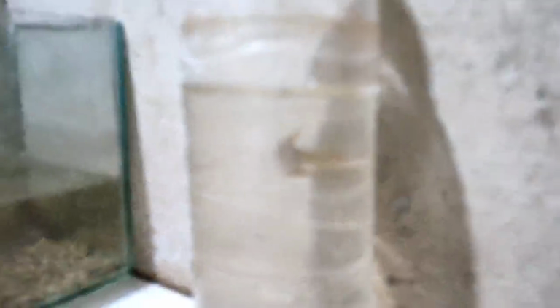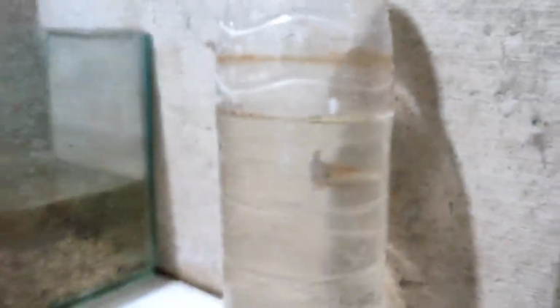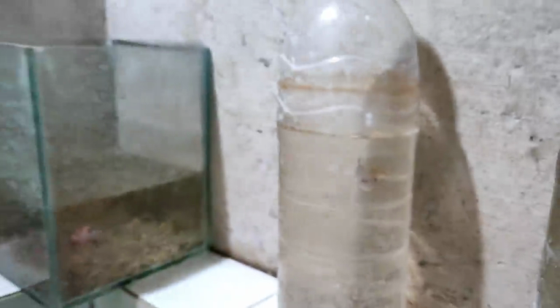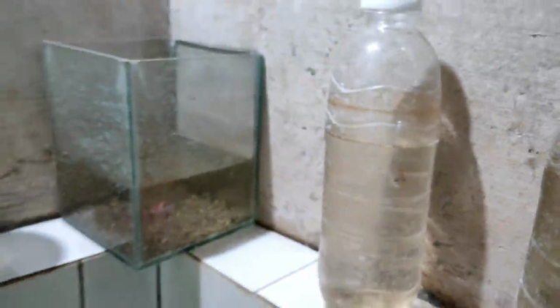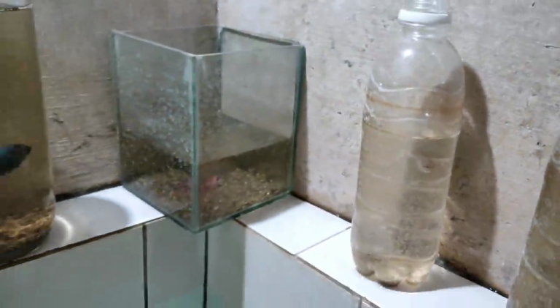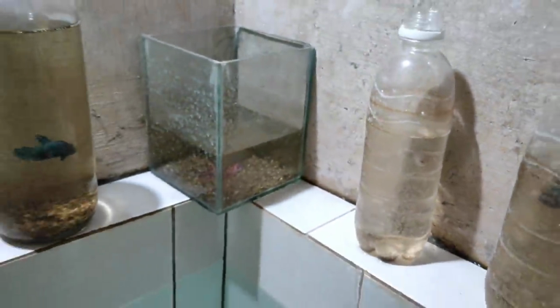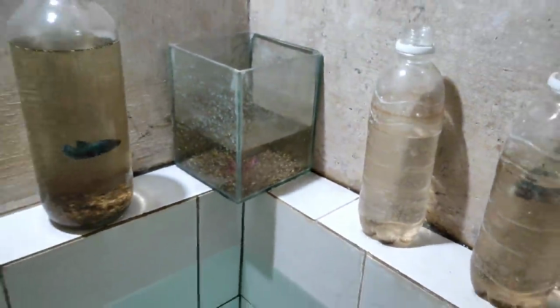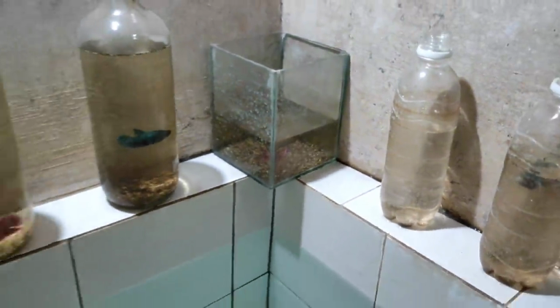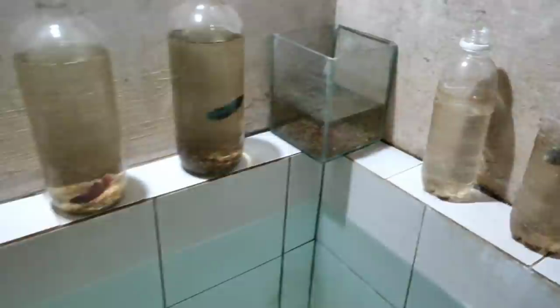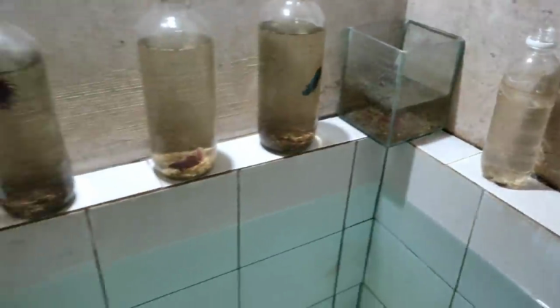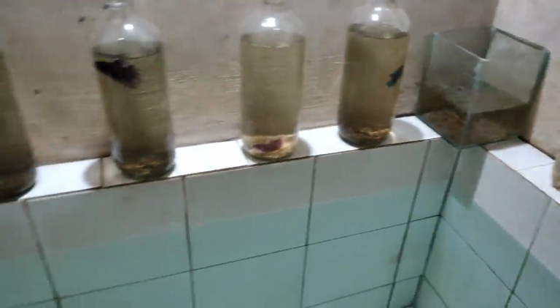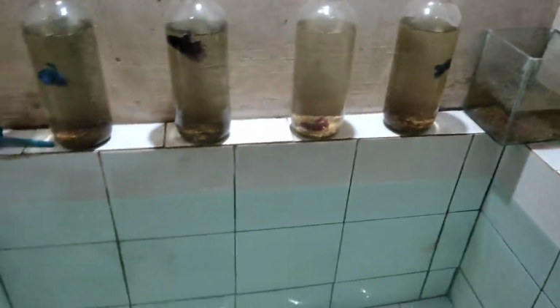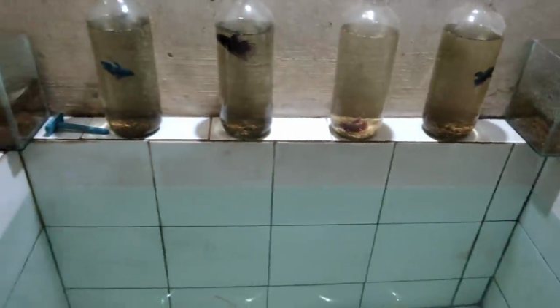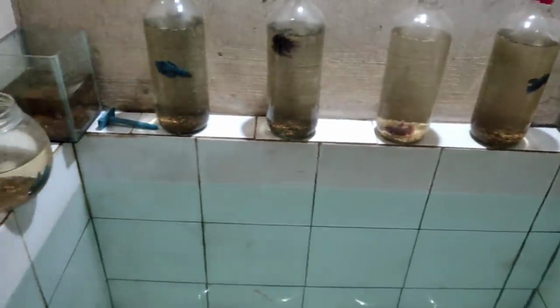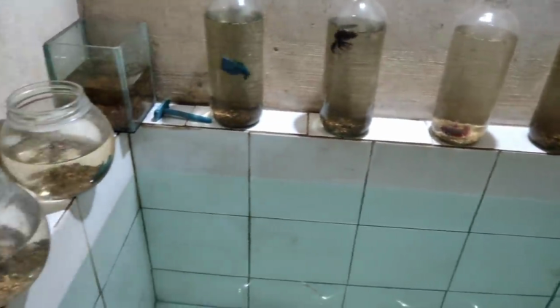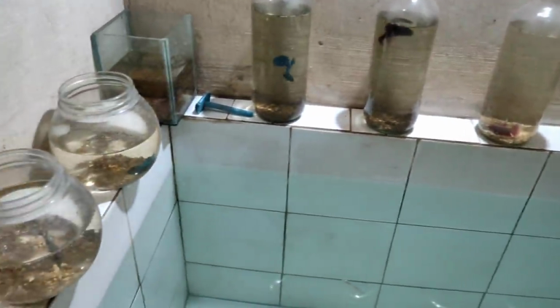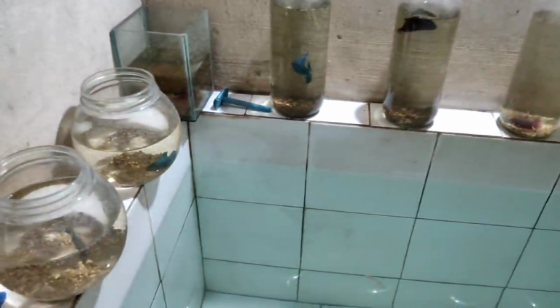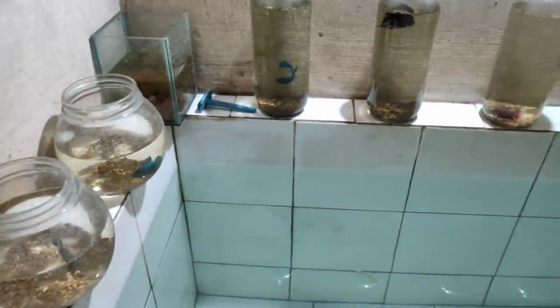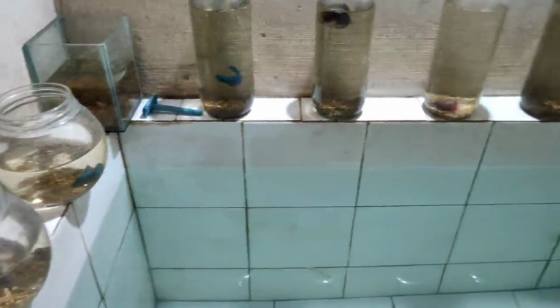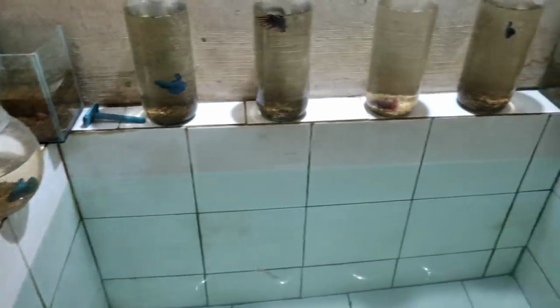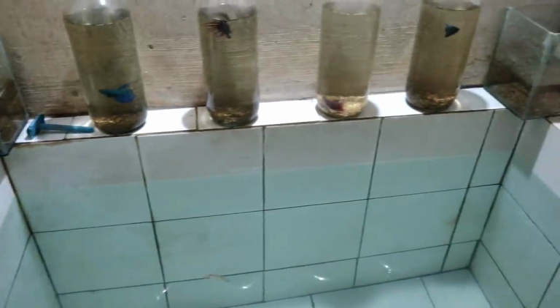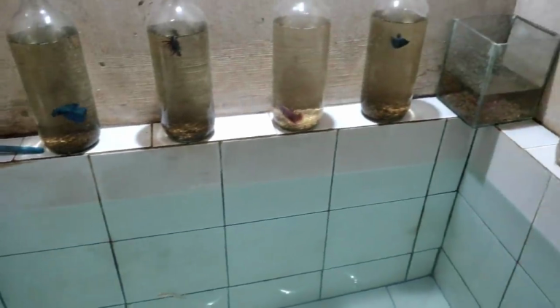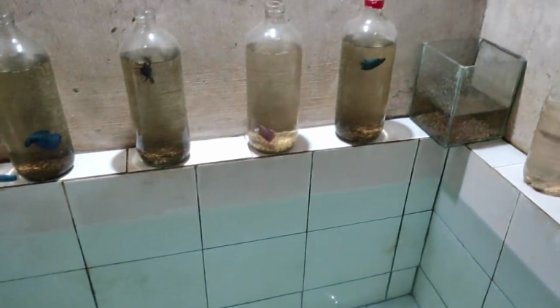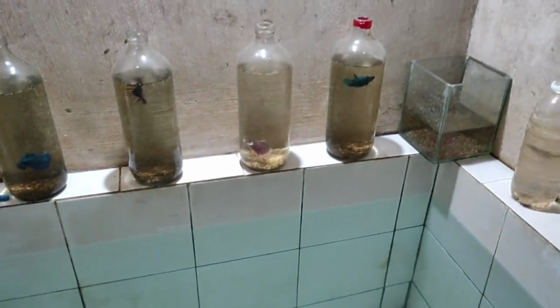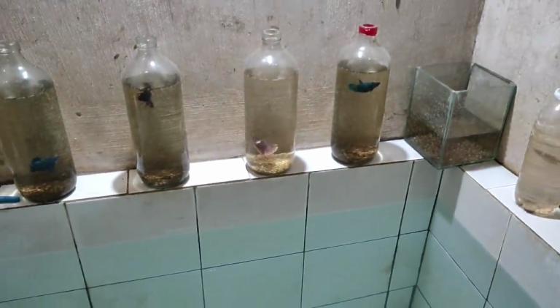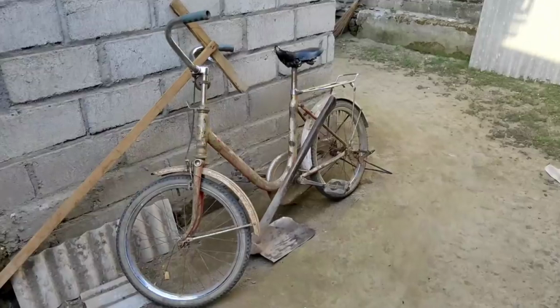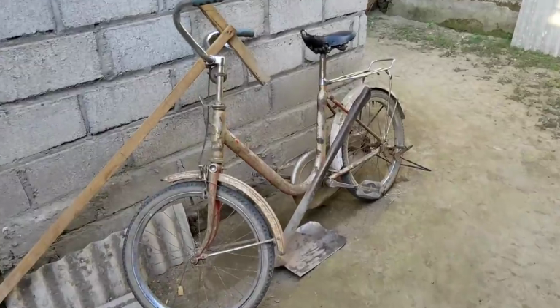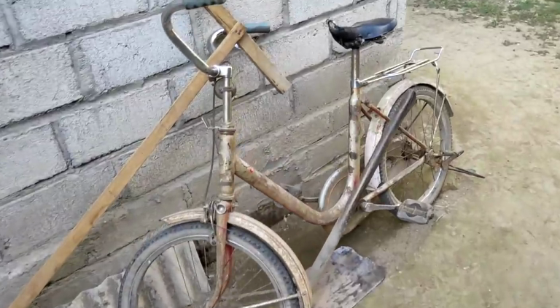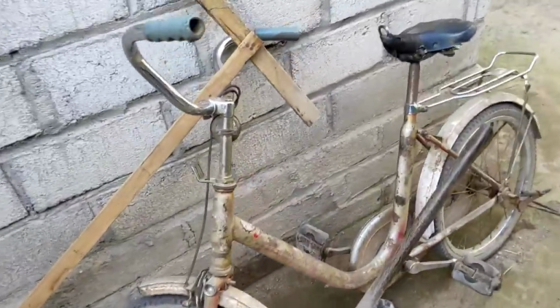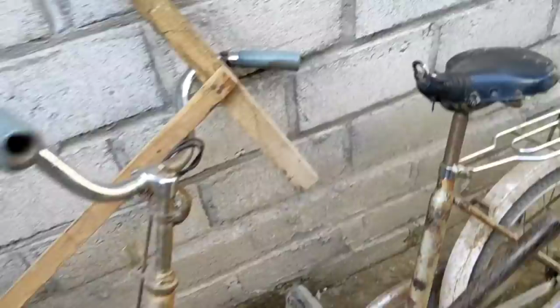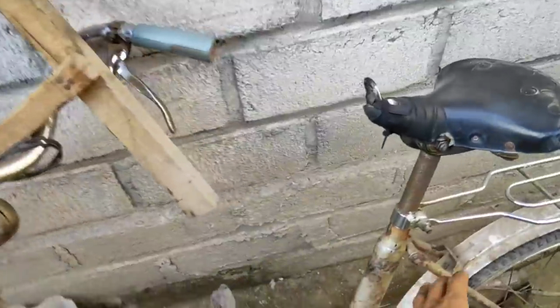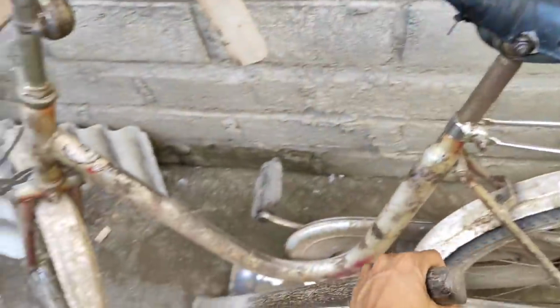Ini waktunya nguras dan bersihin botol dan soliternya. Tapi sebelum itu kita cari daun ketapang dulu ya. Oke langsung aja kita cari daun ketapang. Berangkat, nyari daun ketapang.